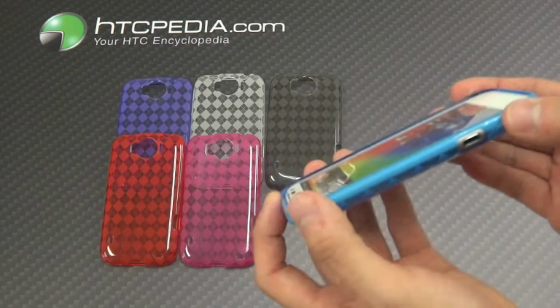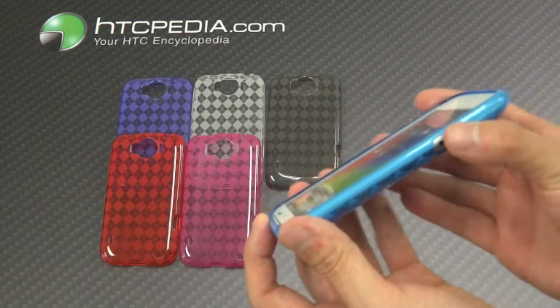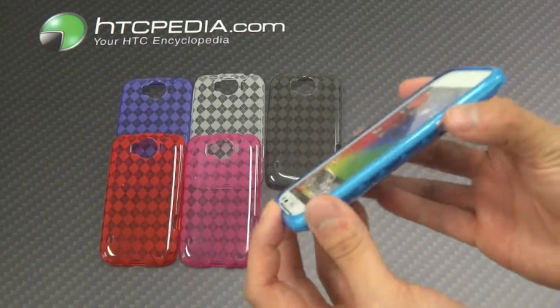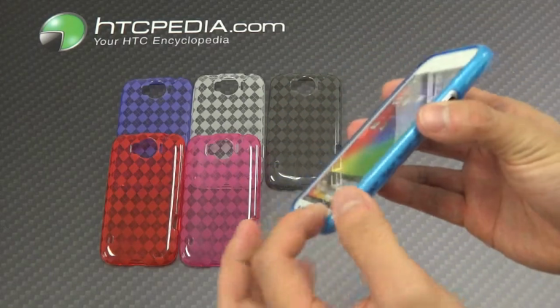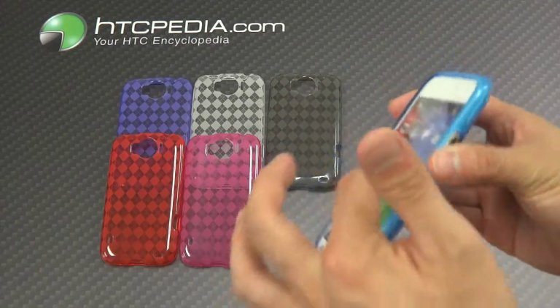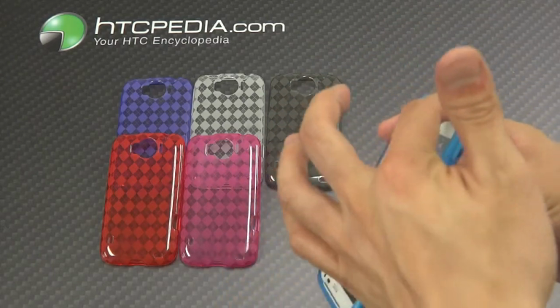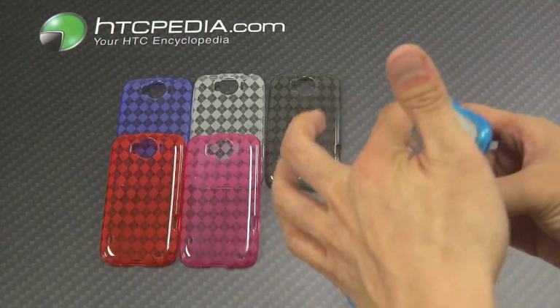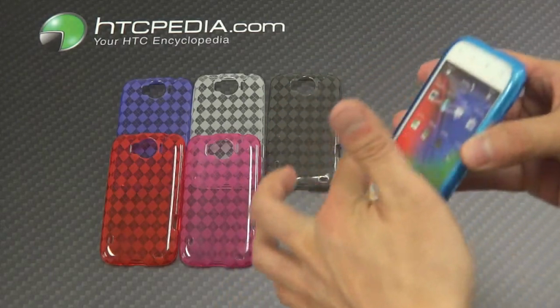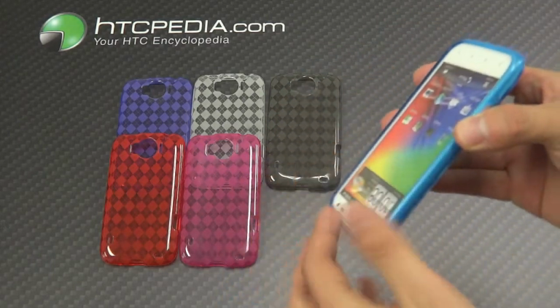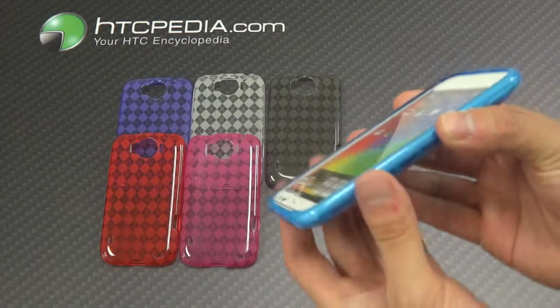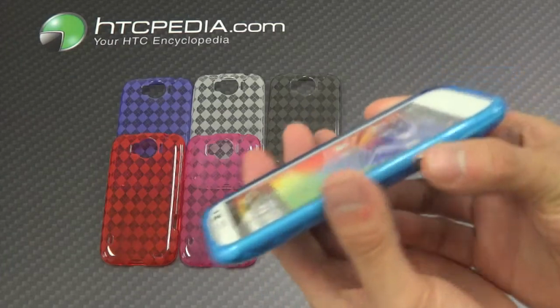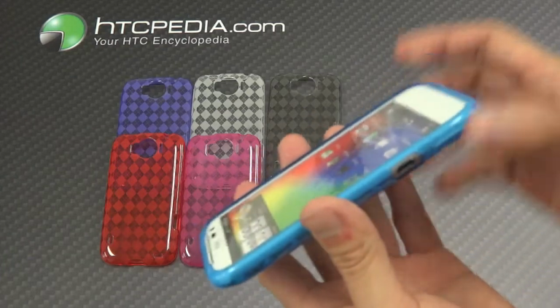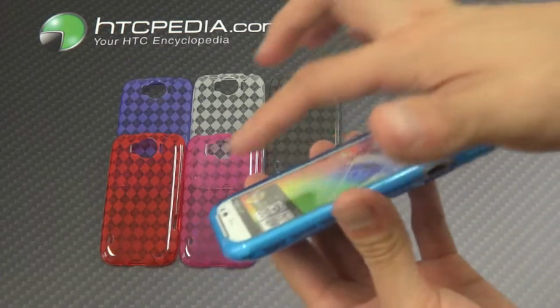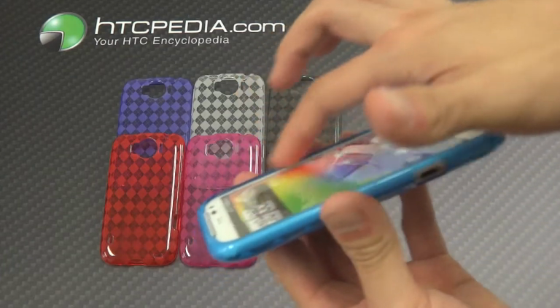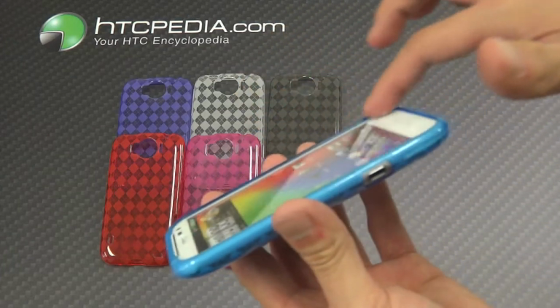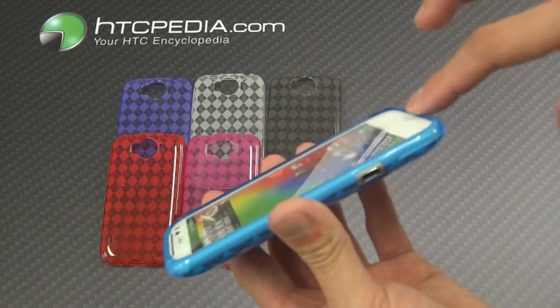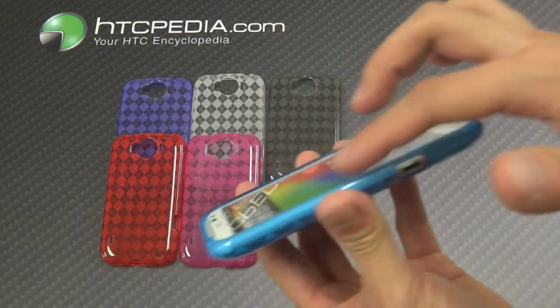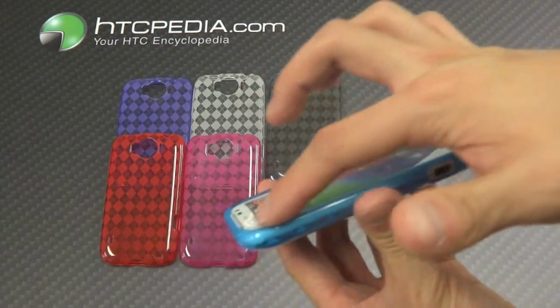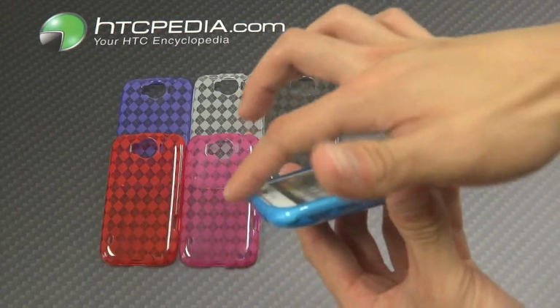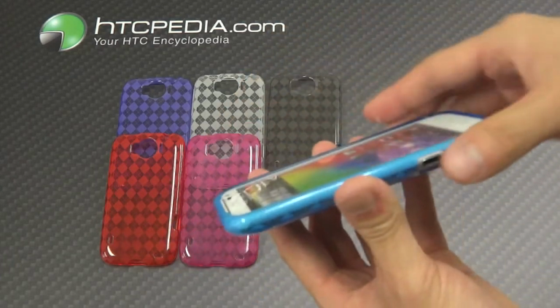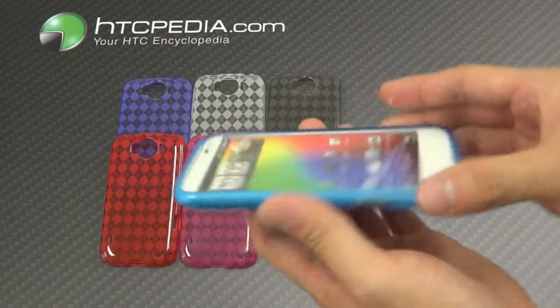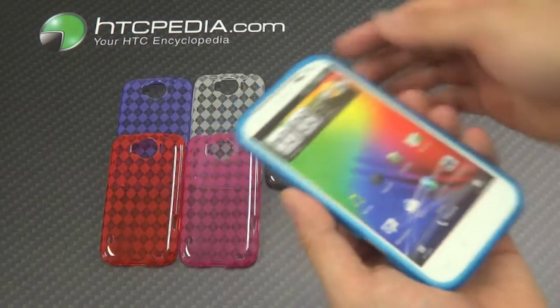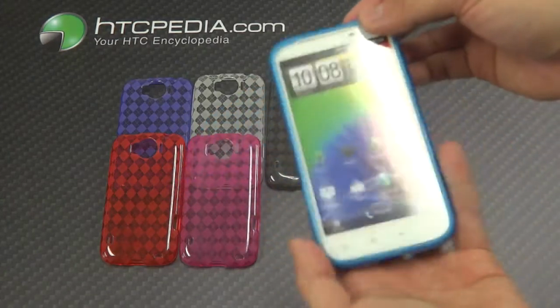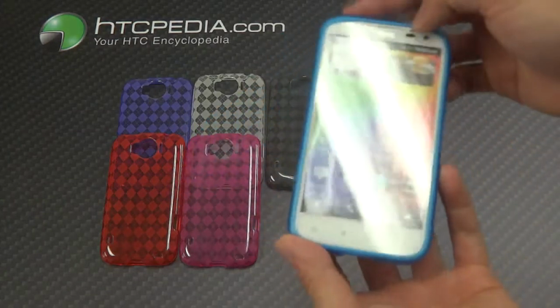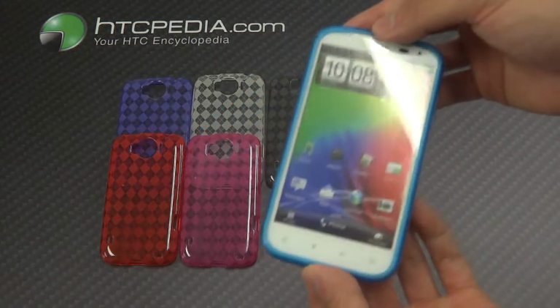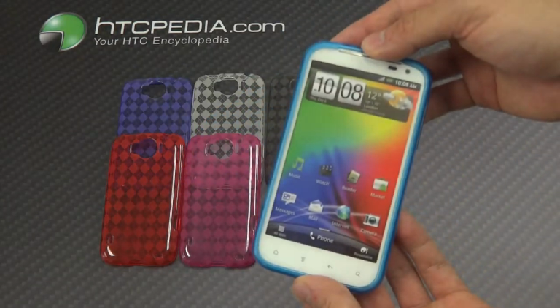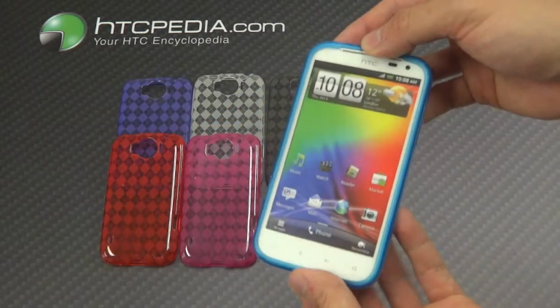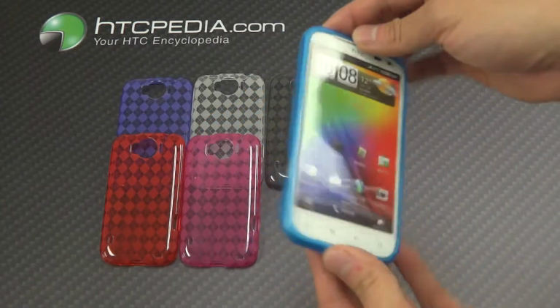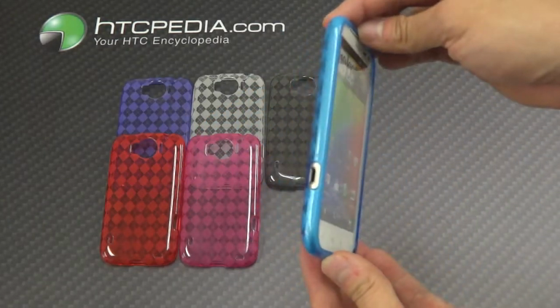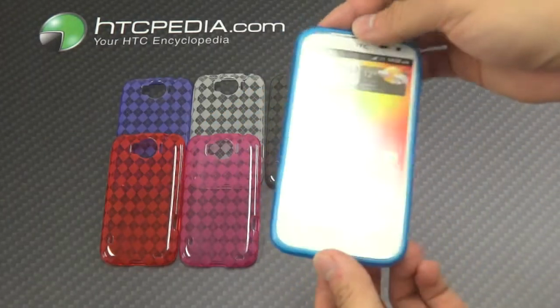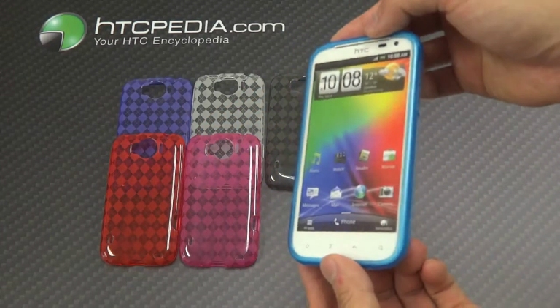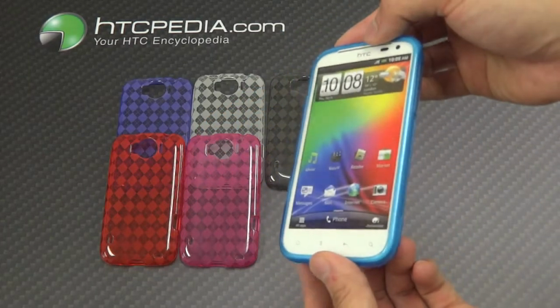This case does have a raised lip — it's not gigantic, it's not a big lip, but there is a lip just in case you happen to drop your phone flat on its face. Does give it some protection.